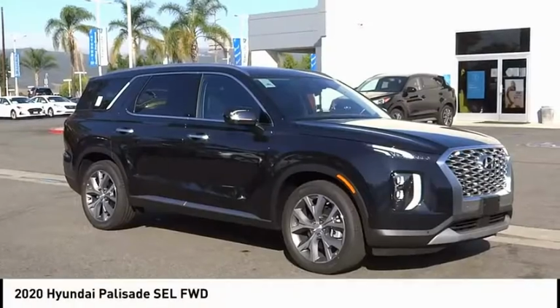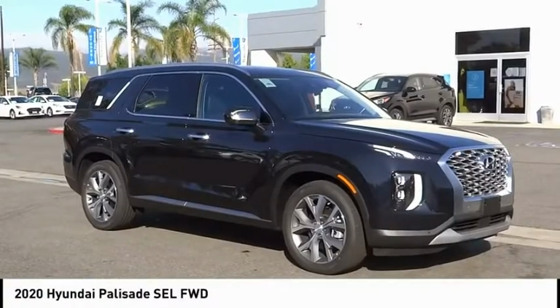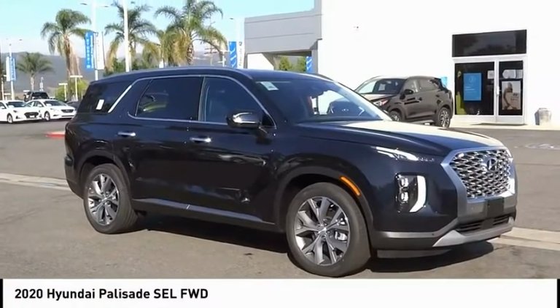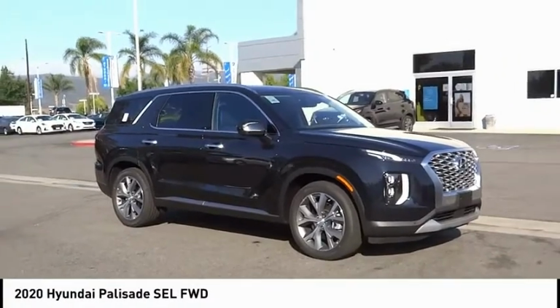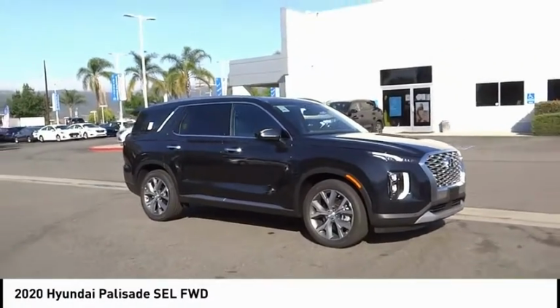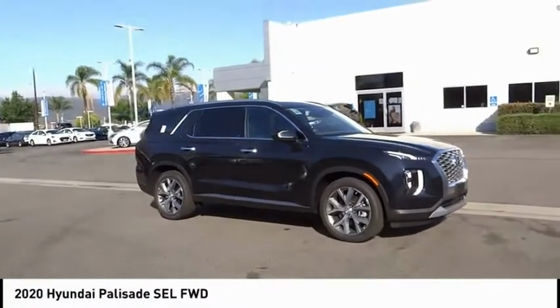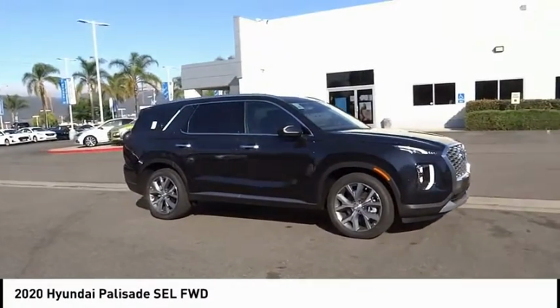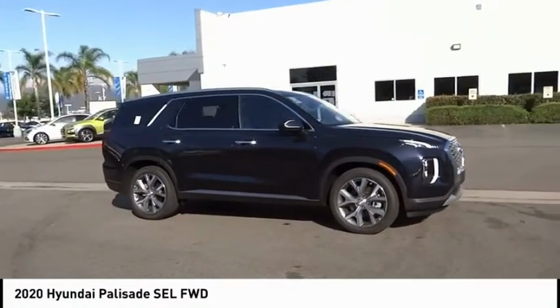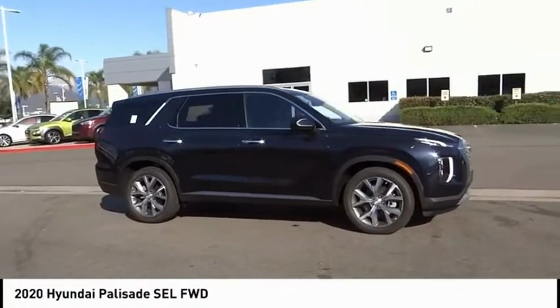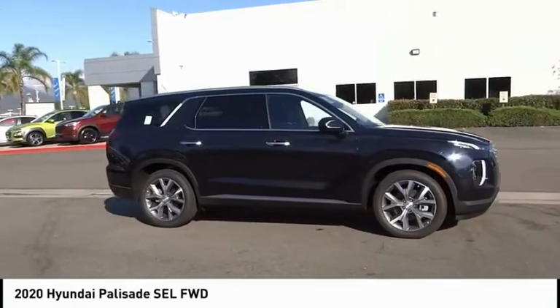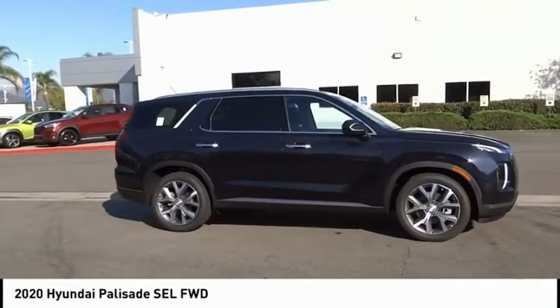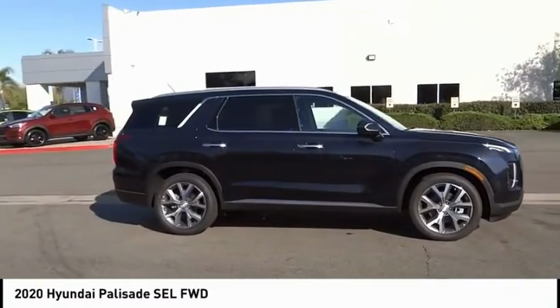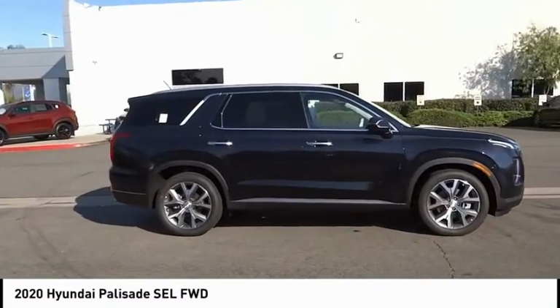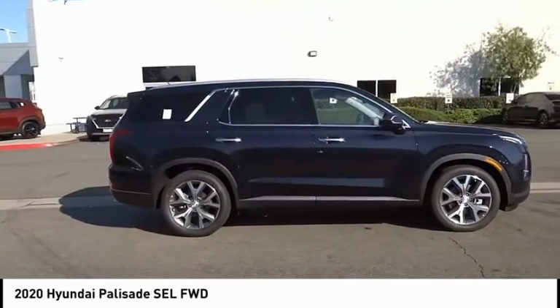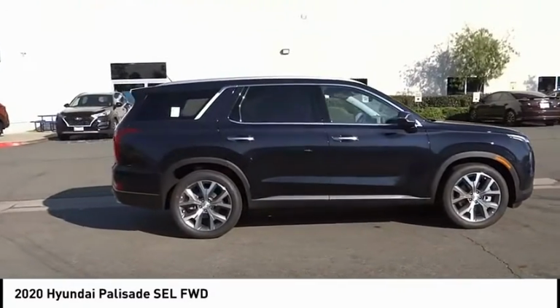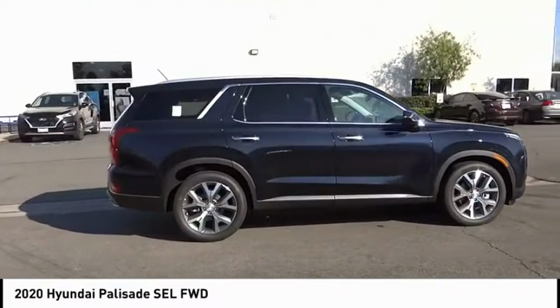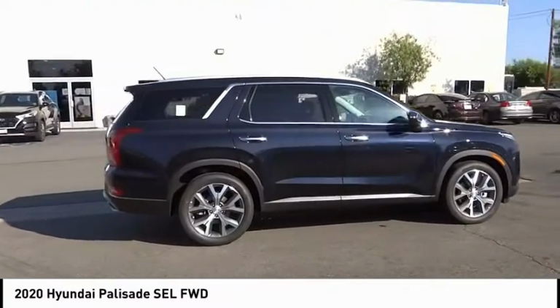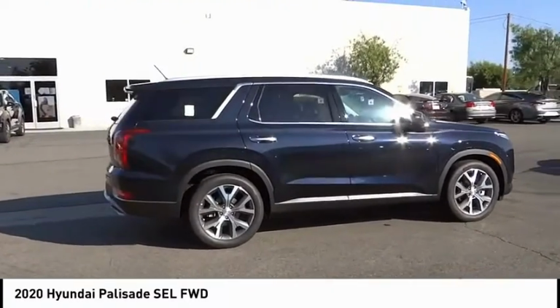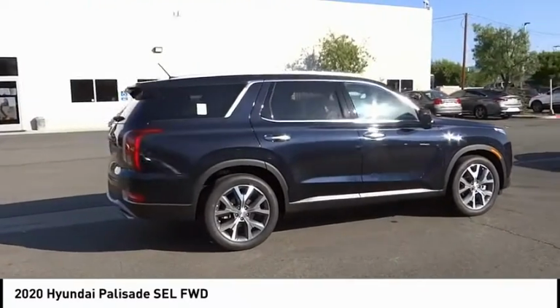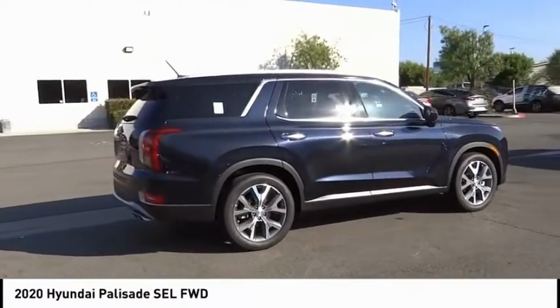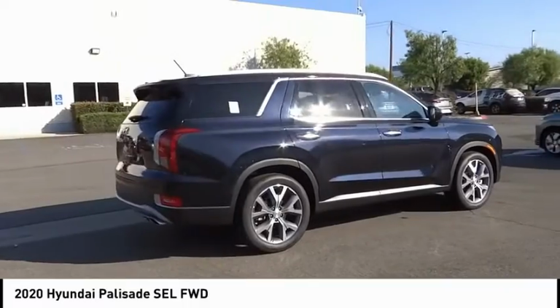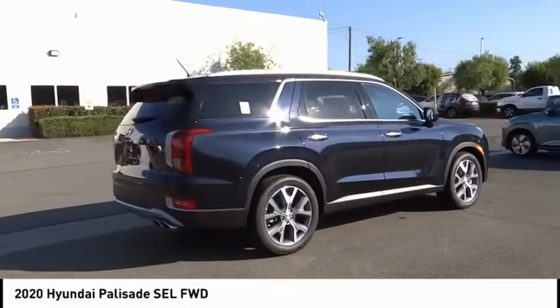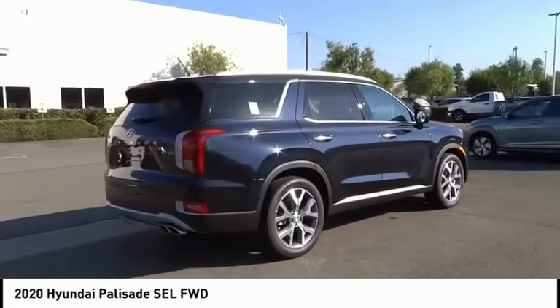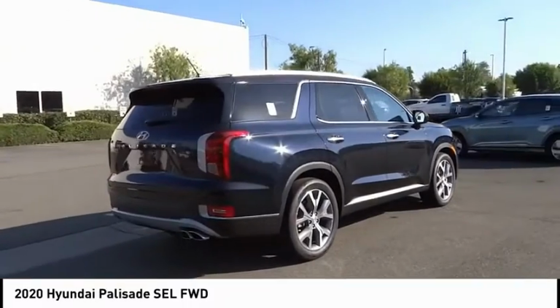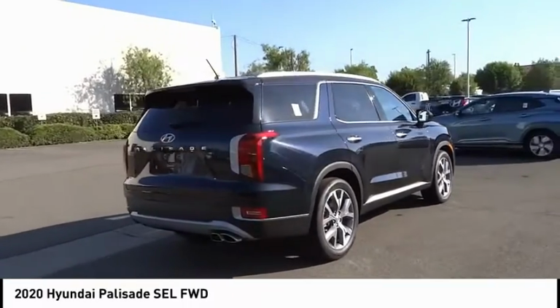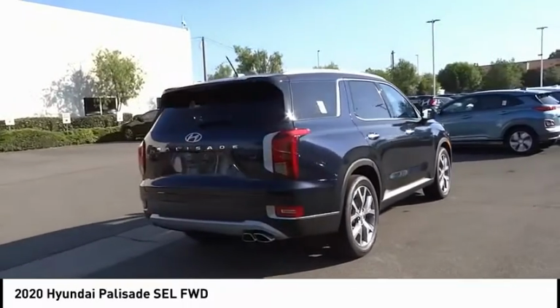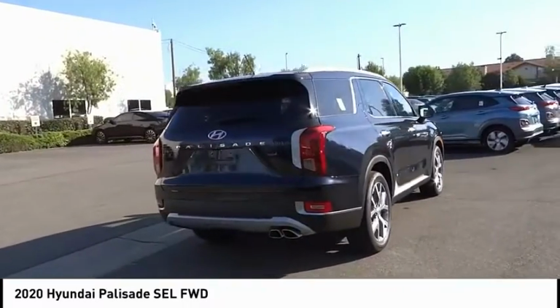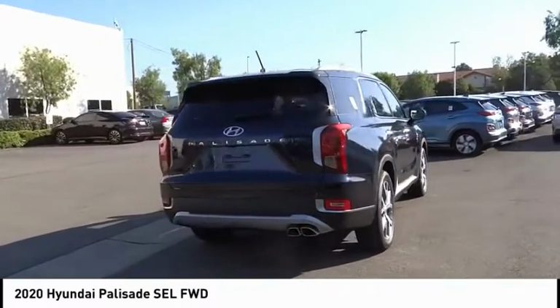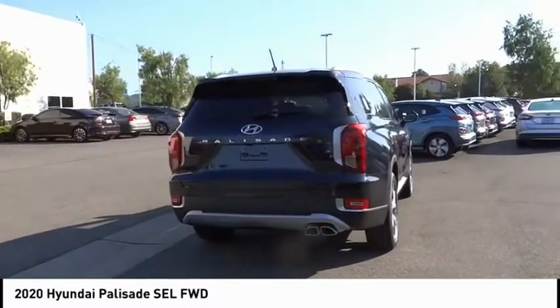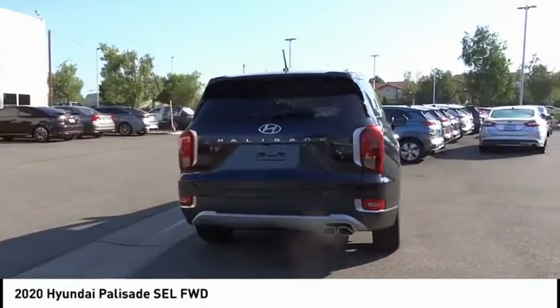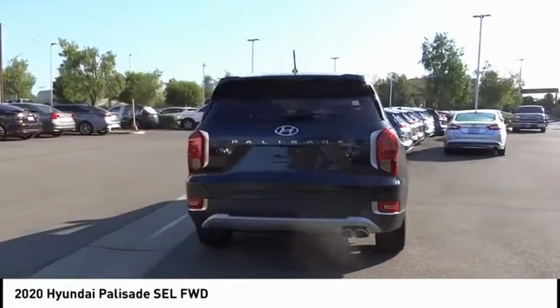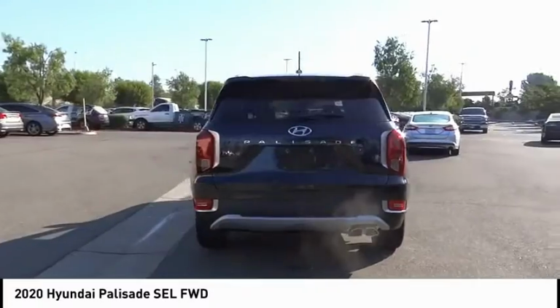Make a great choice today with the 2020 Palisade. The Hyundai Palisade includes loads of interior room, third row seating, and a stylish exterior. Throw in all the additional technology features and your family will be thrilled to ride around in style.